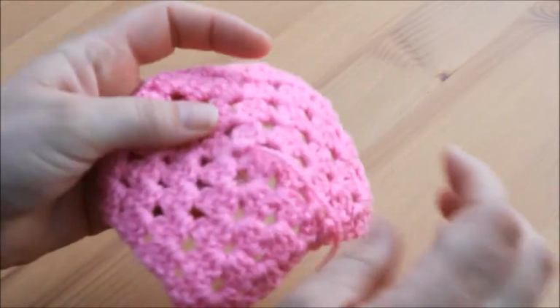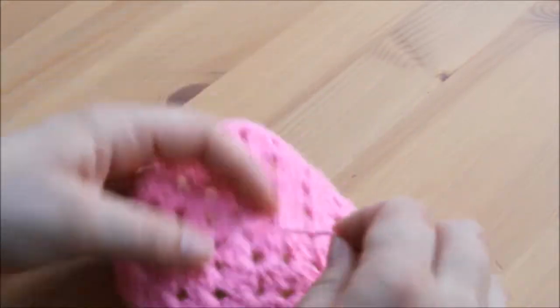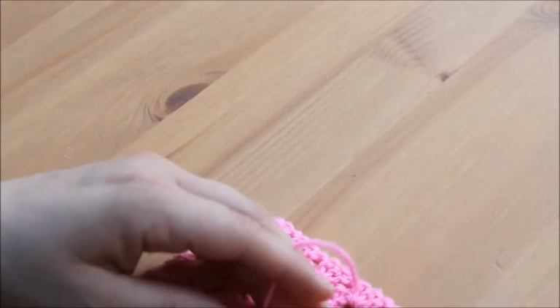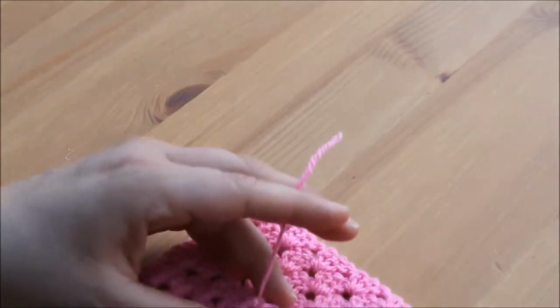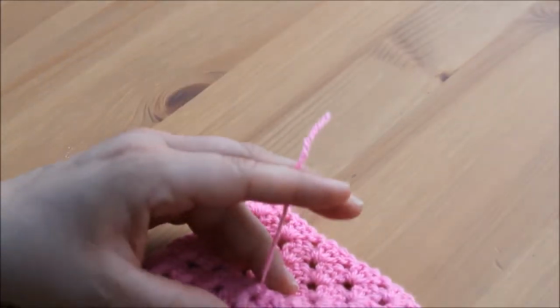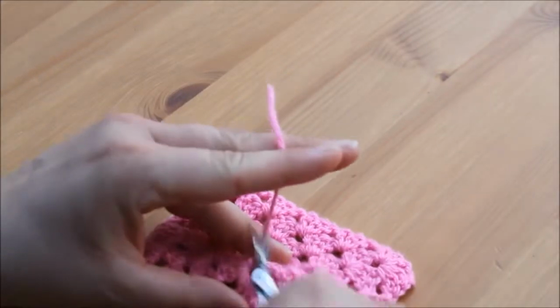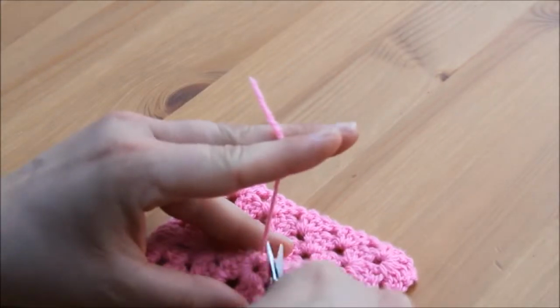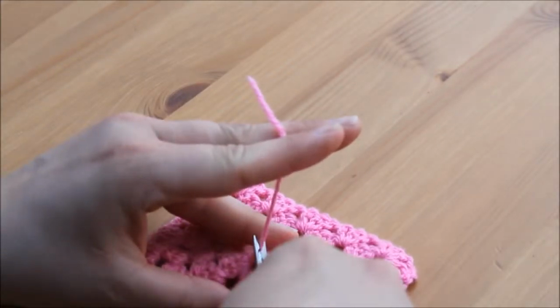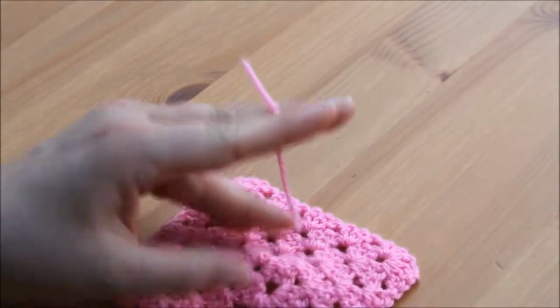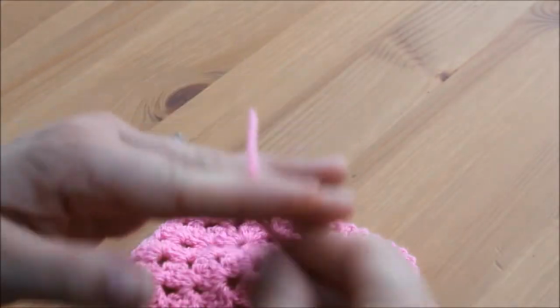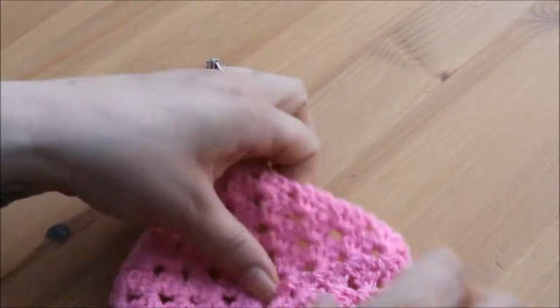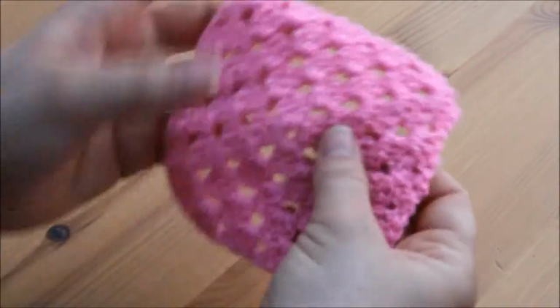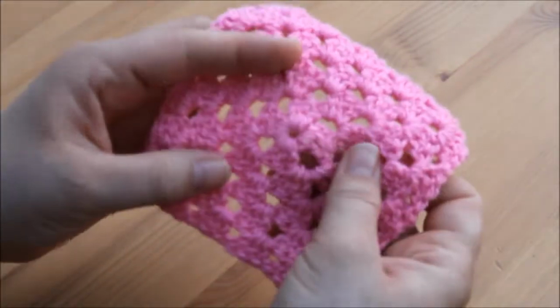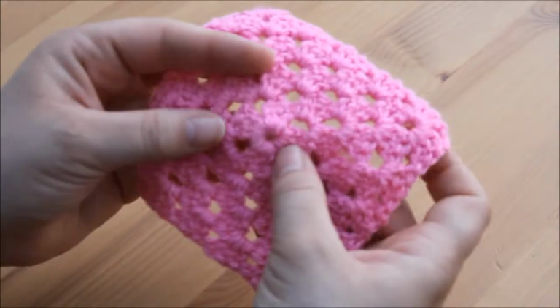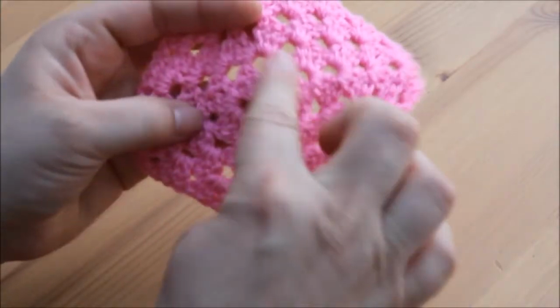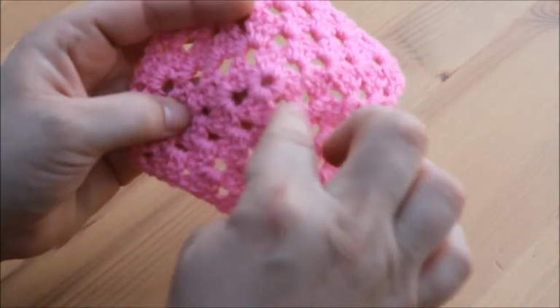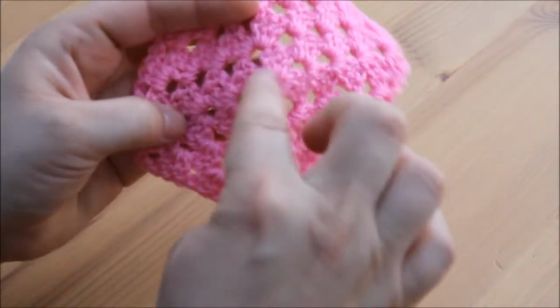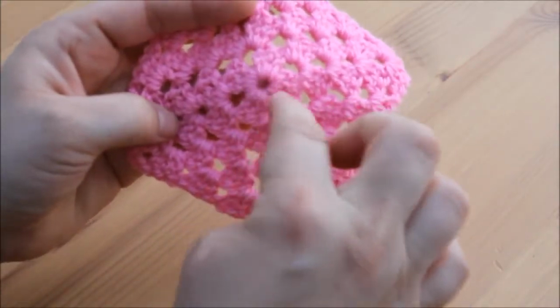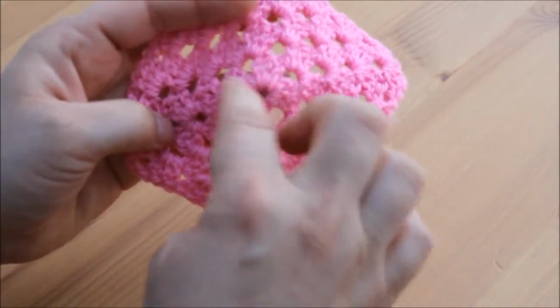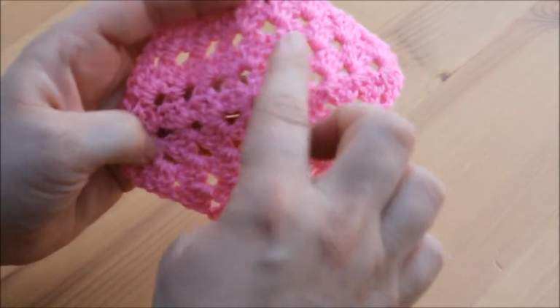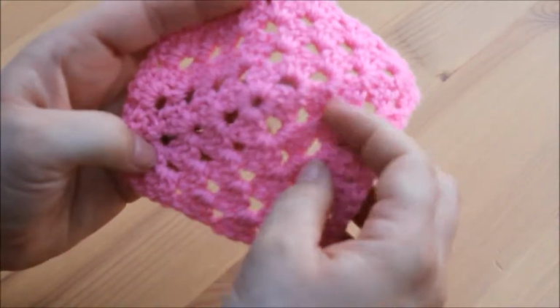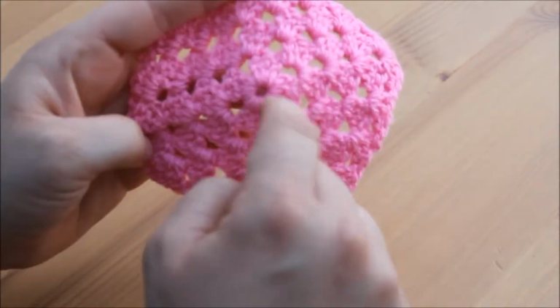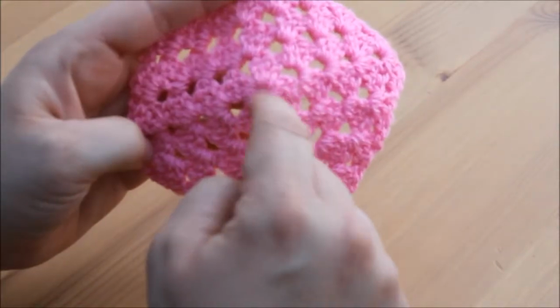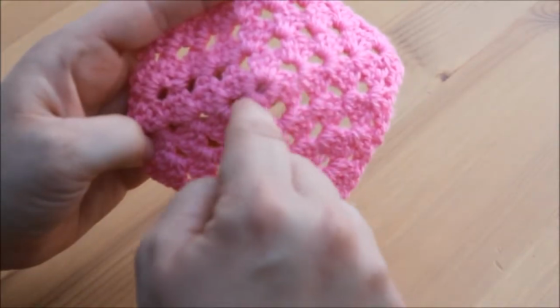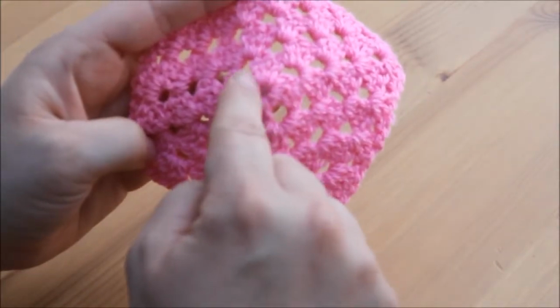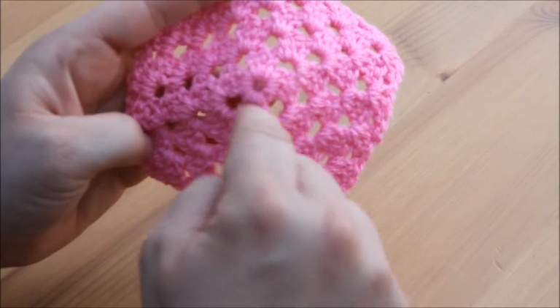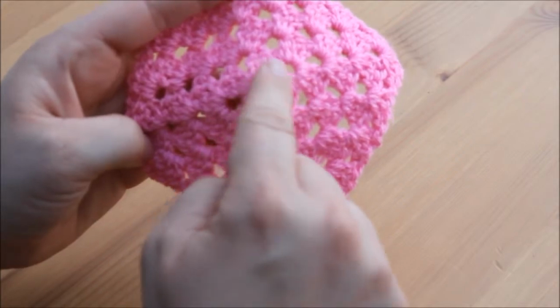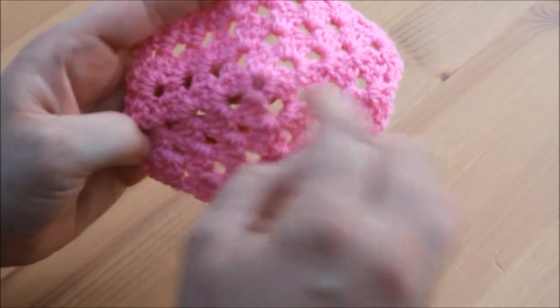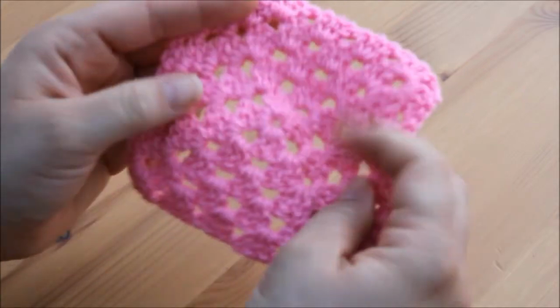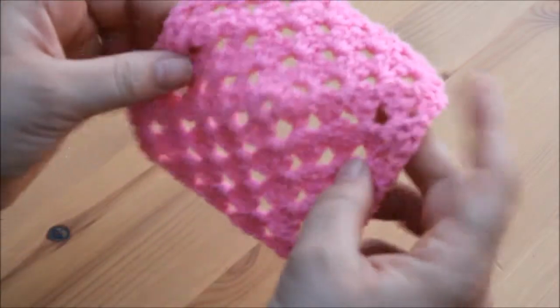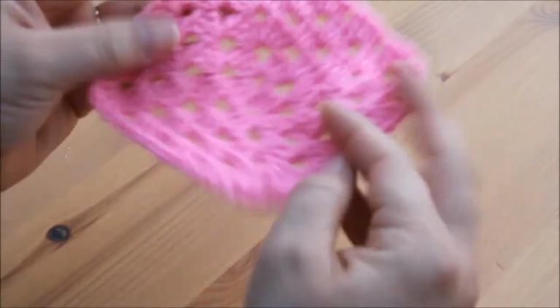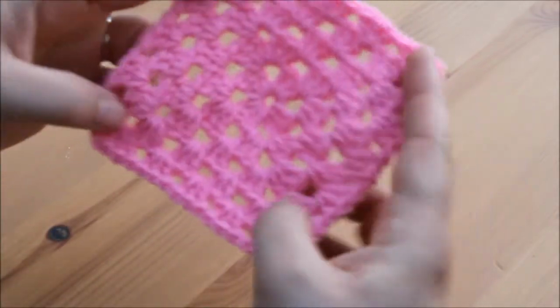You can just snip the middle one because we already worked around it at the beginning. If you don't trust that it won't come out, just do the same — weave it in and out and then back on itself to secure it.